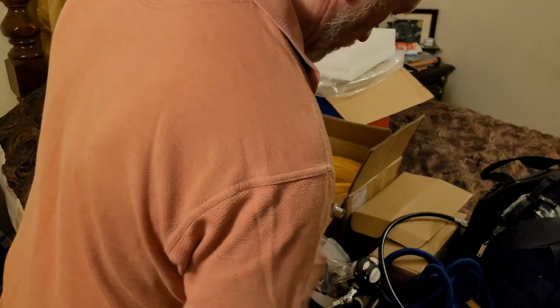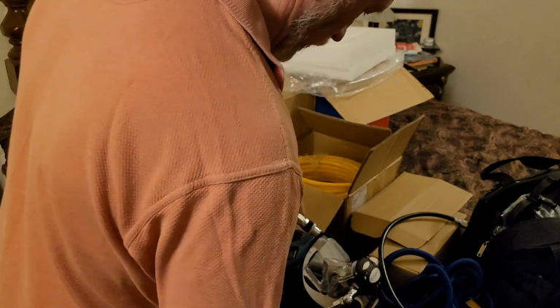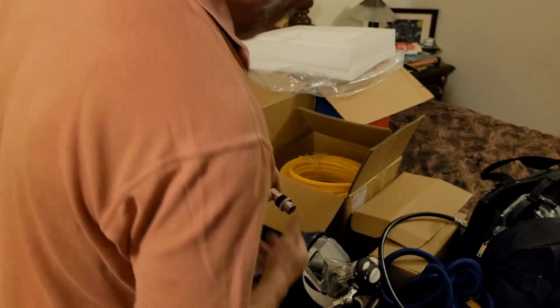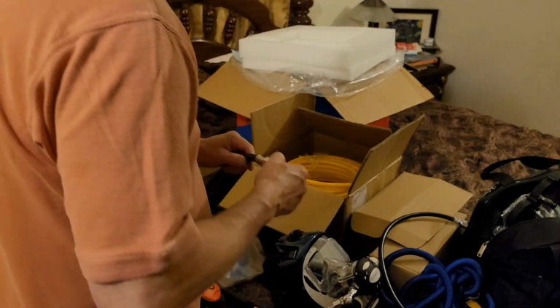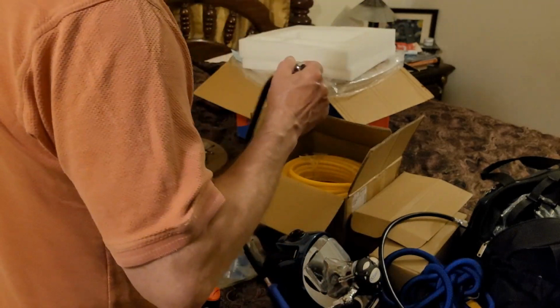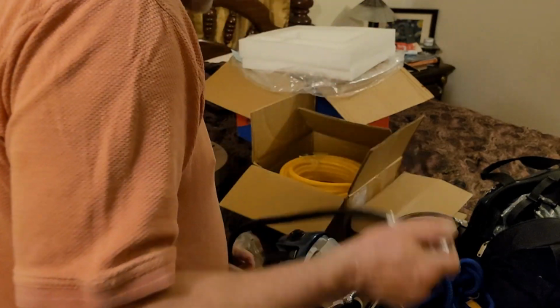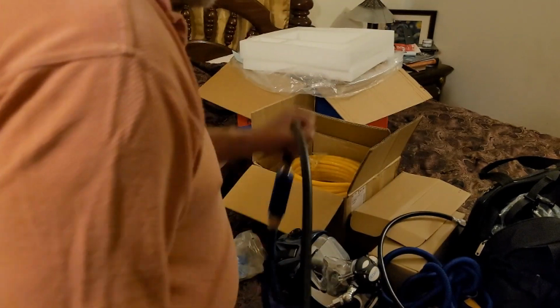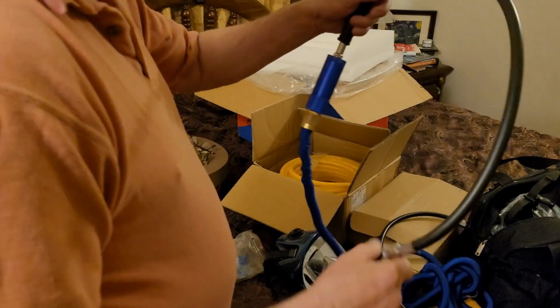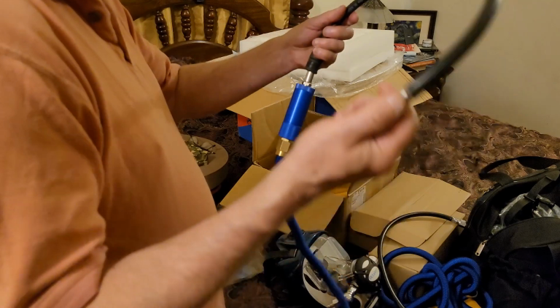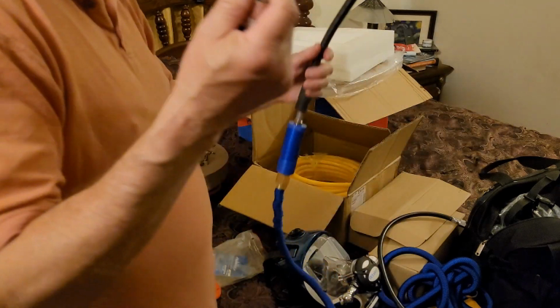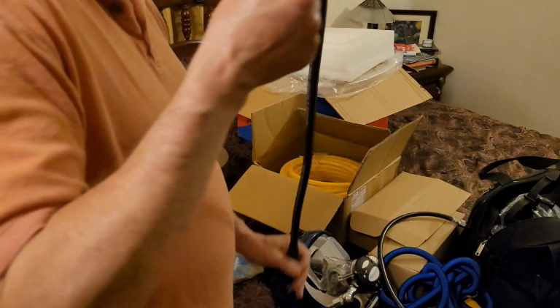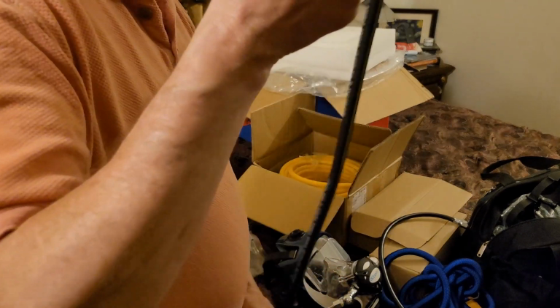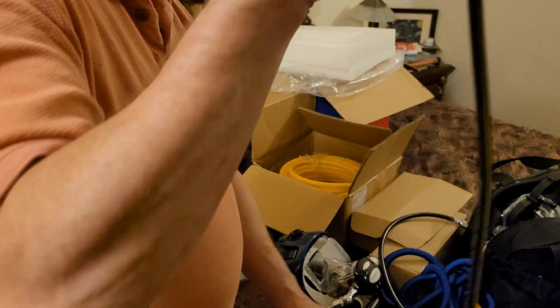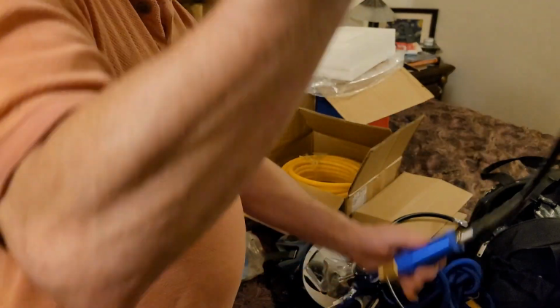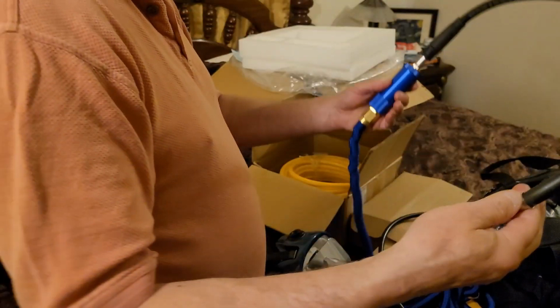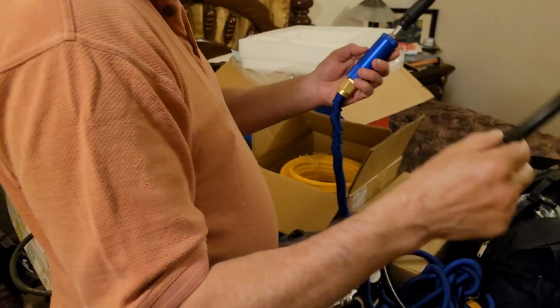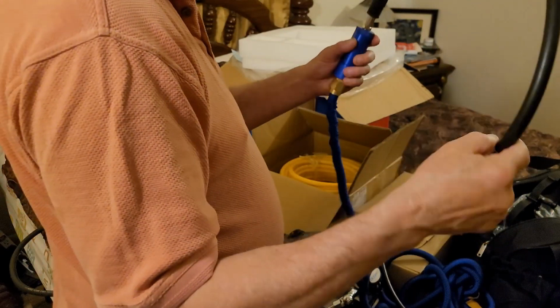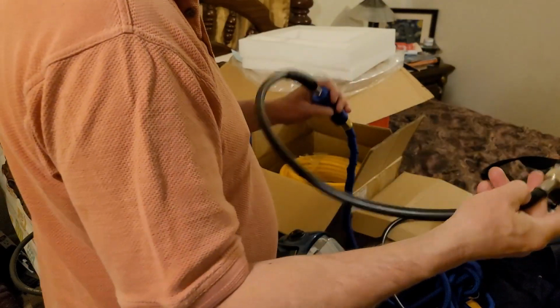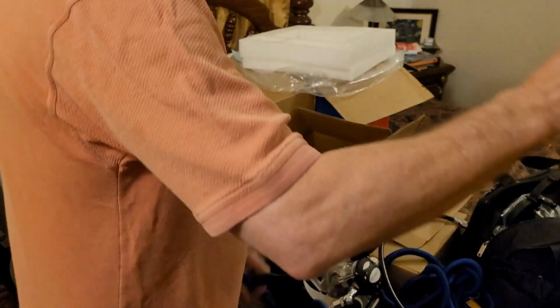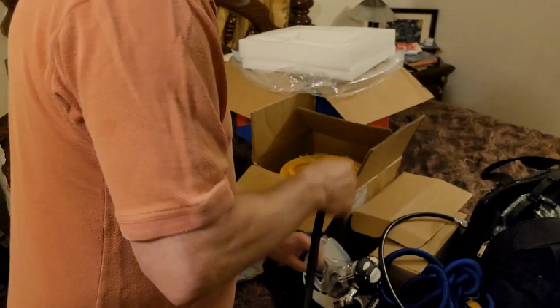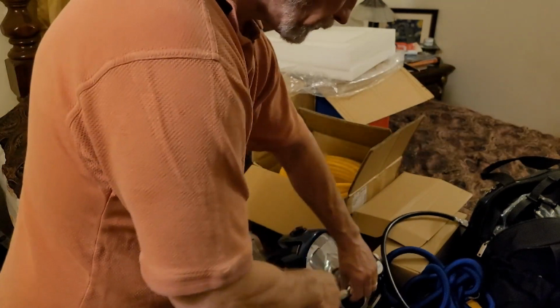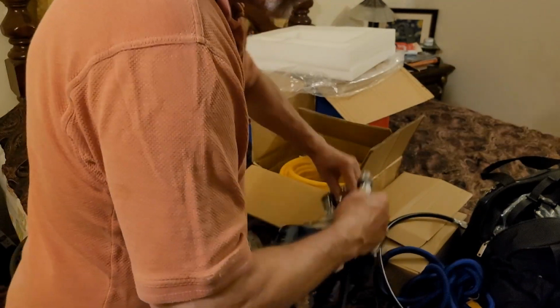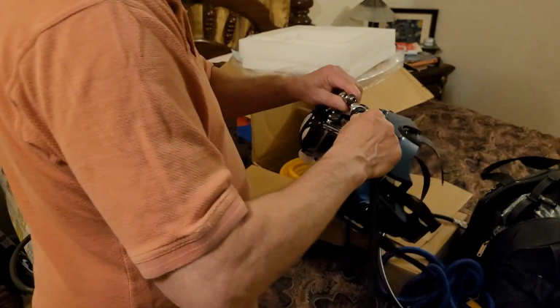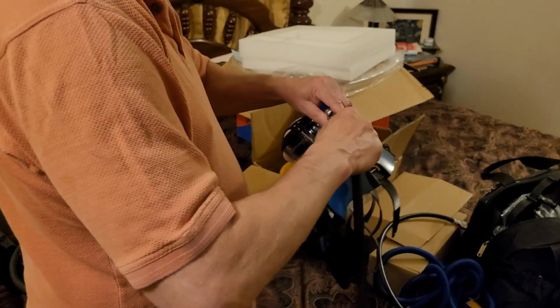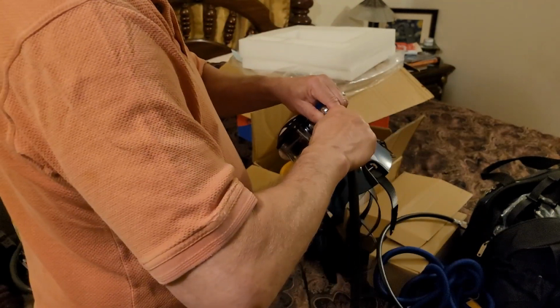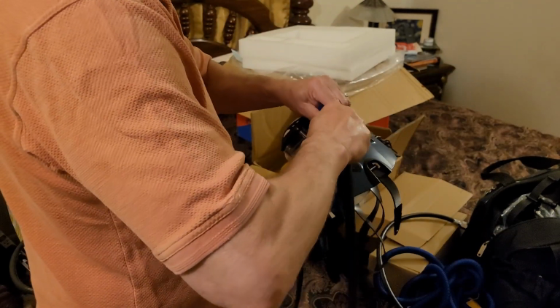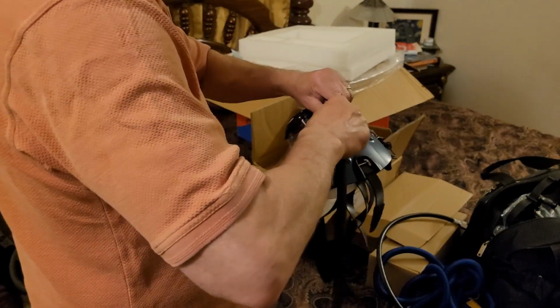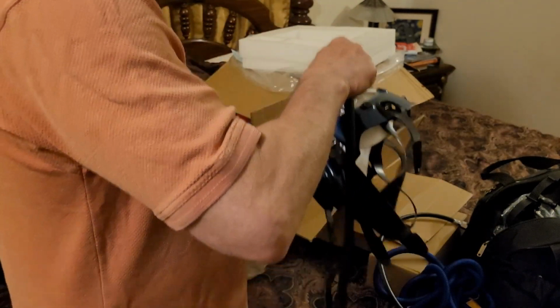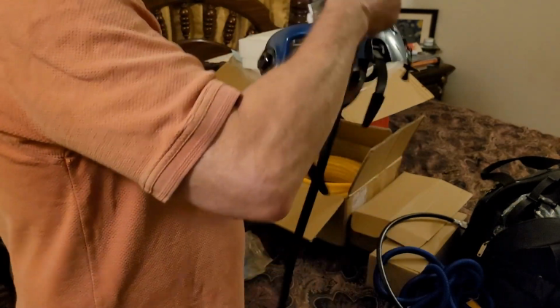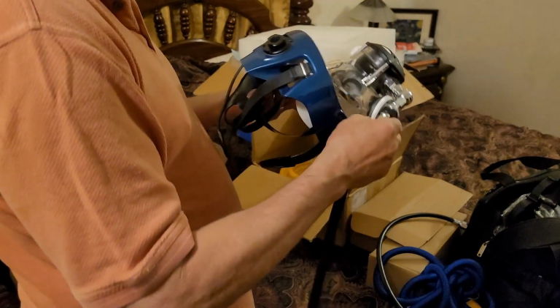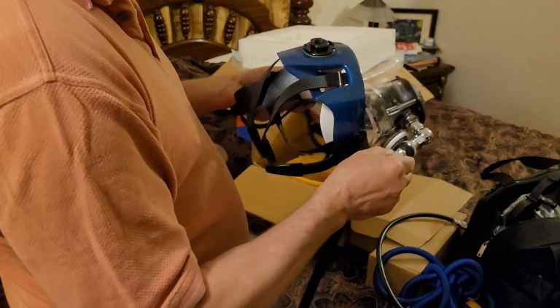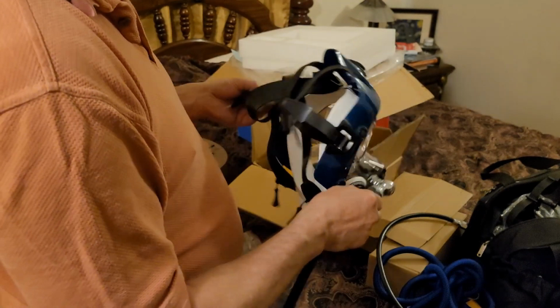Okay, that's good. So now we have the quick disconnect on the main hose, and then go like so — and there we are.